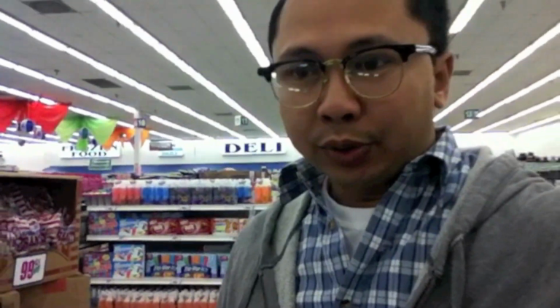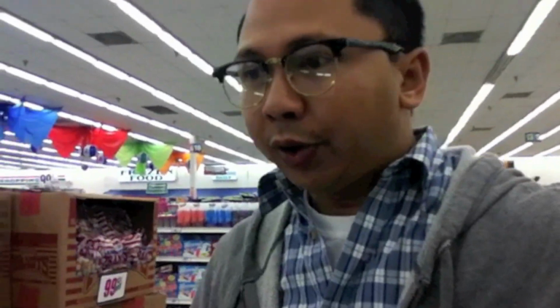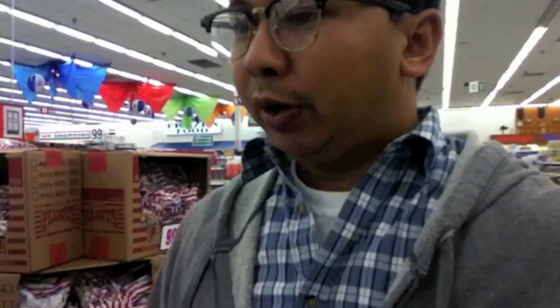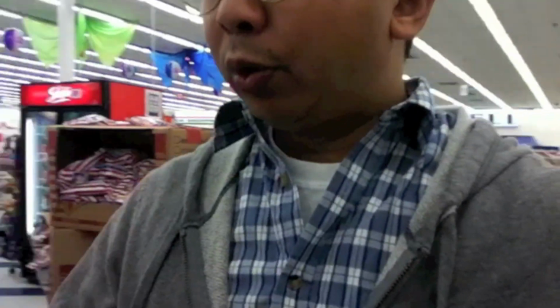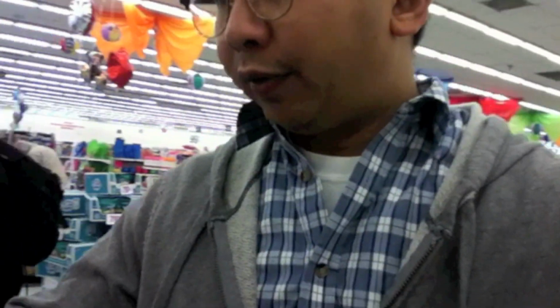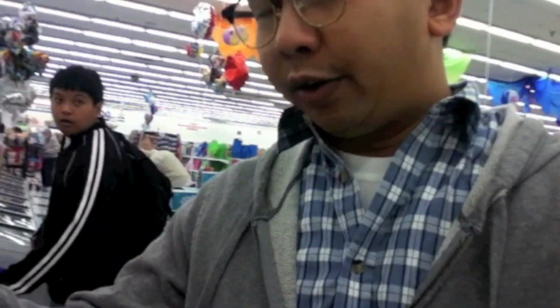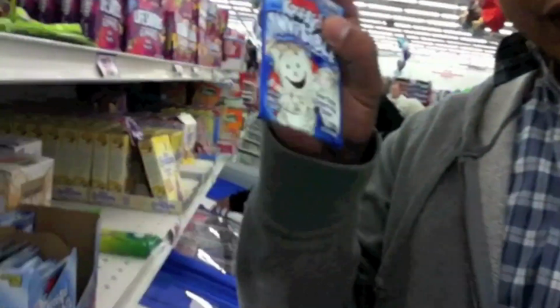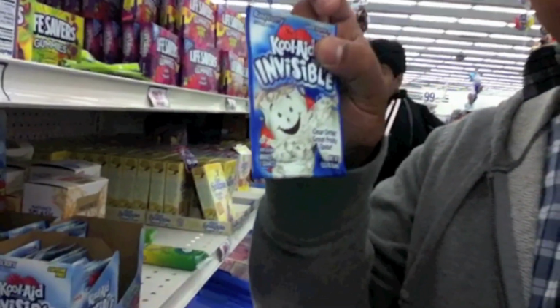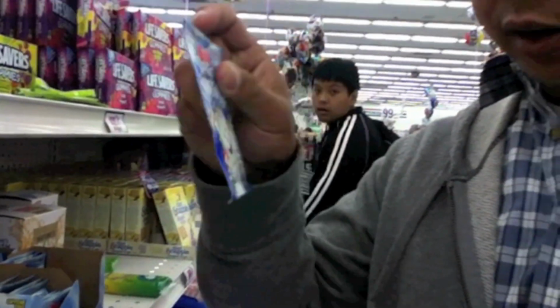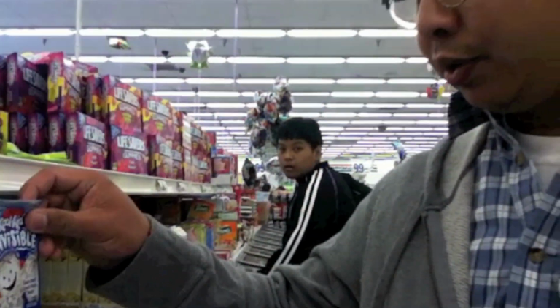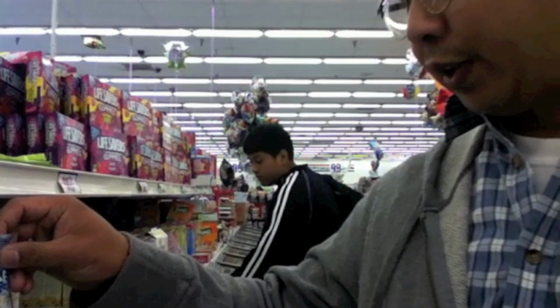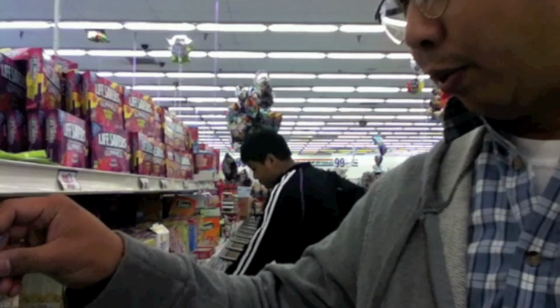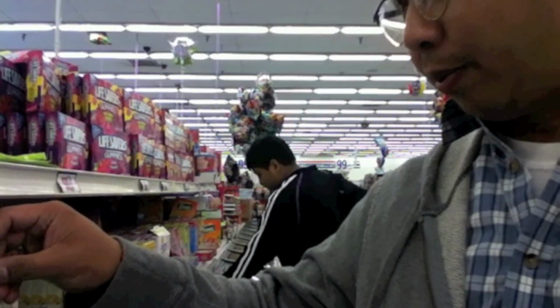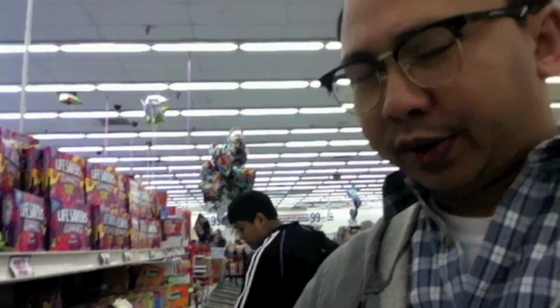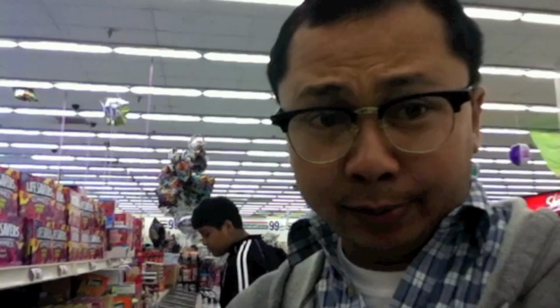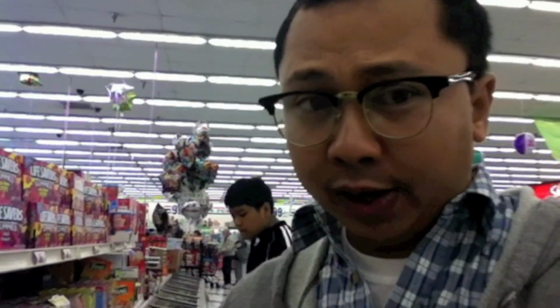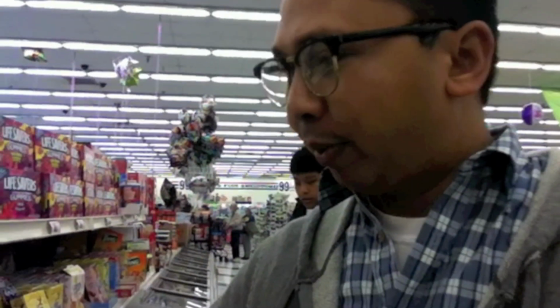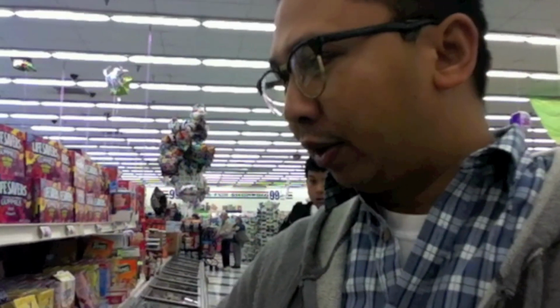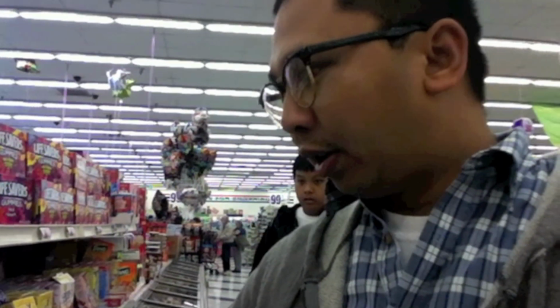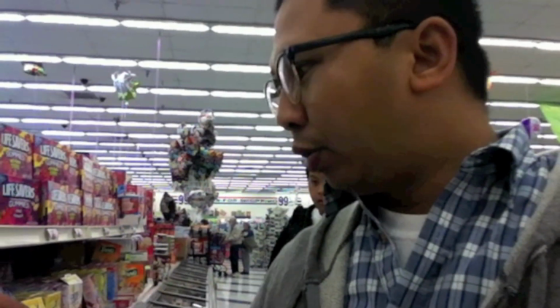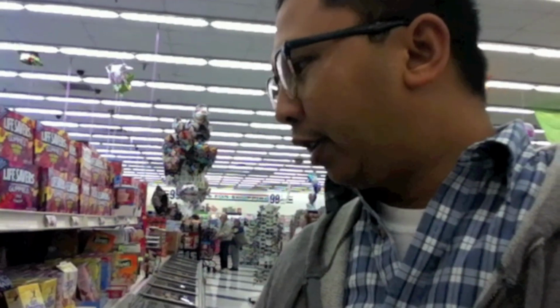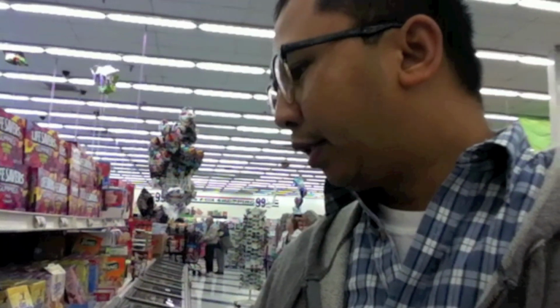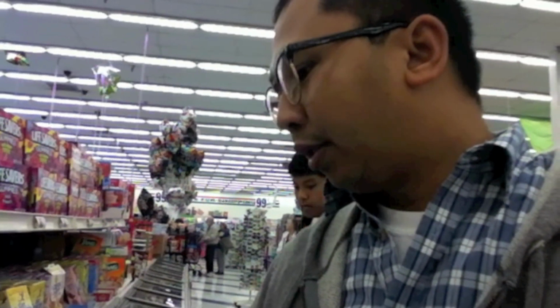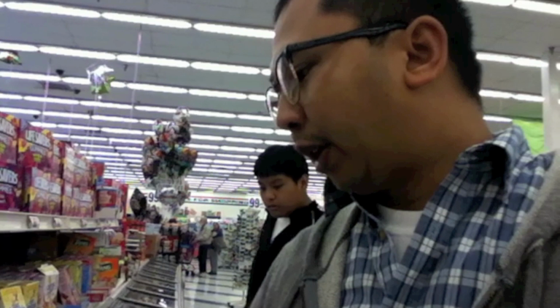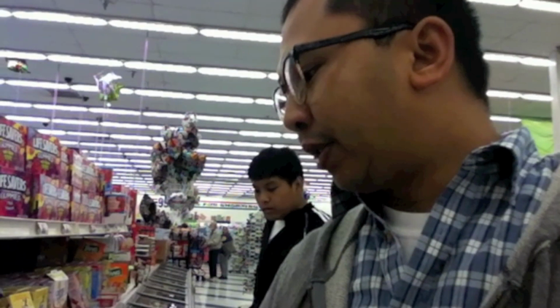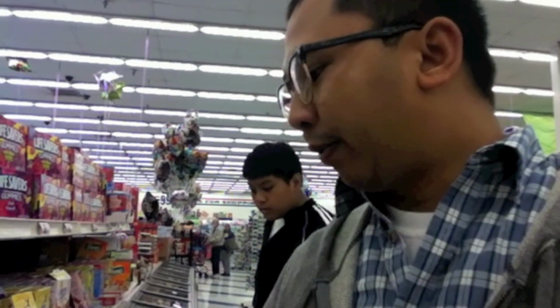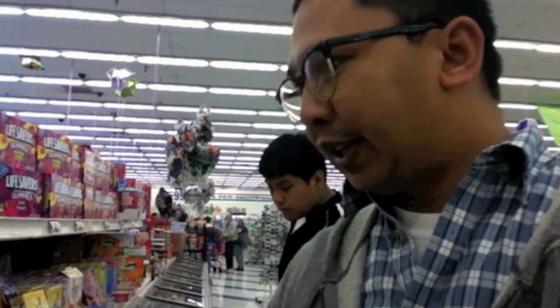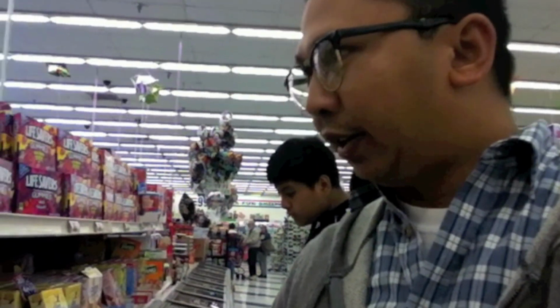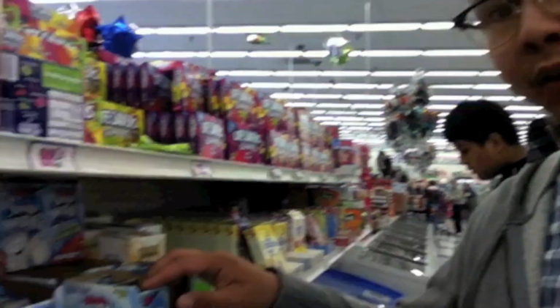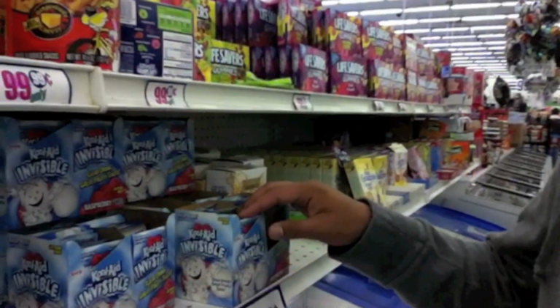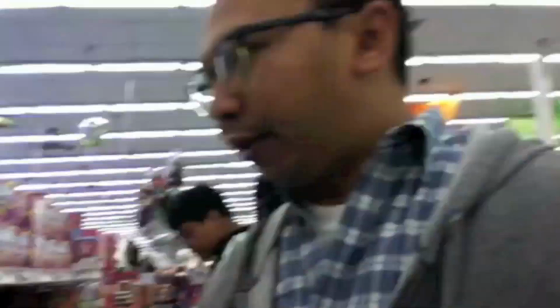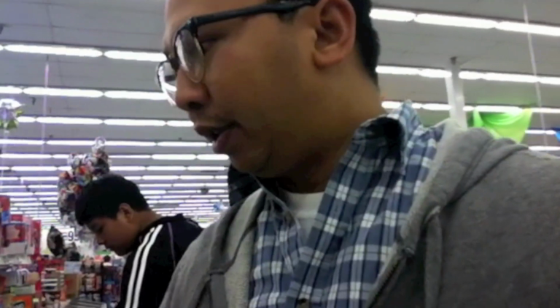So far the only Kool-Aid I could find is the invisible Kool-Aid. I'm not too sure if that's gonna work out pretty good because it has to be red. It has to be red Kool-Aid and I'm not seeing anything other than this, so I don't know.